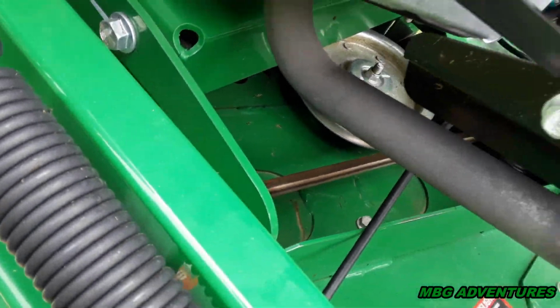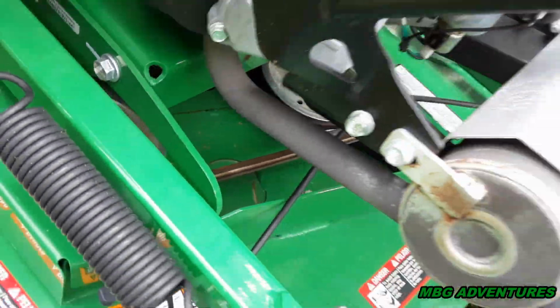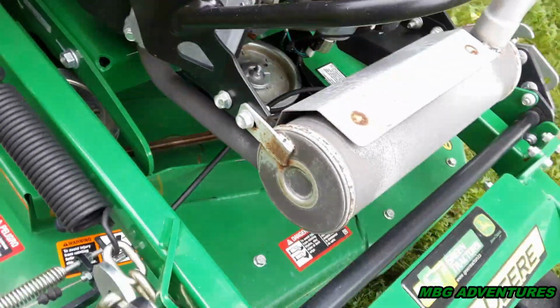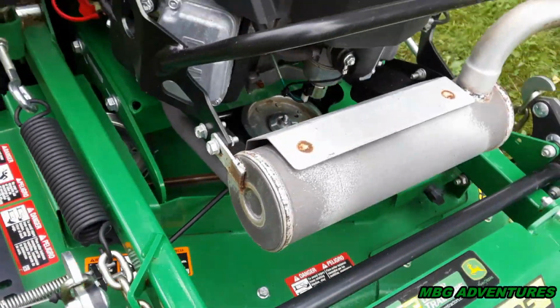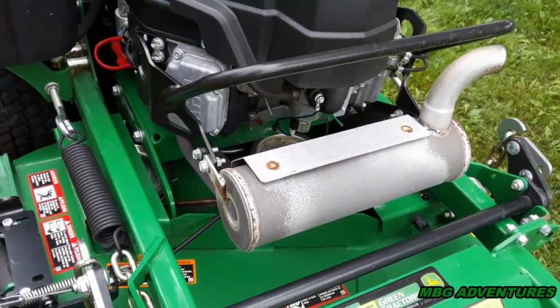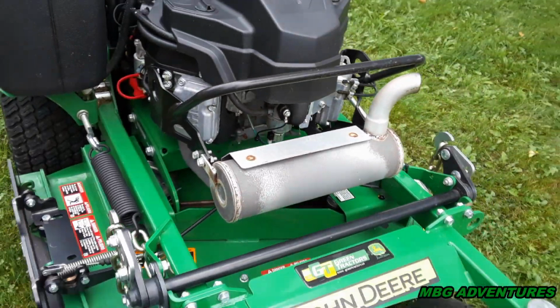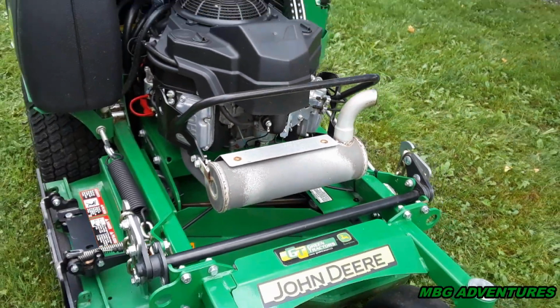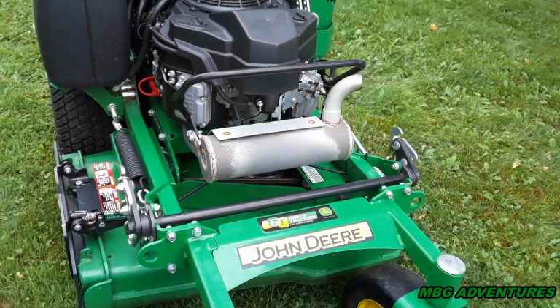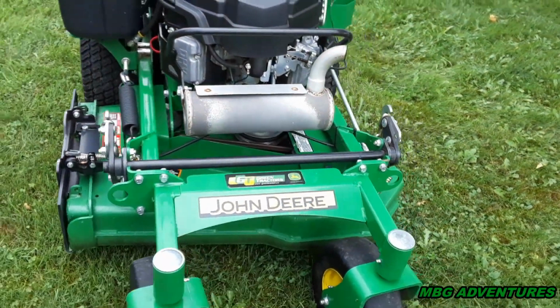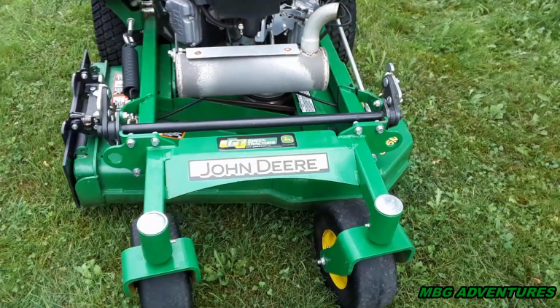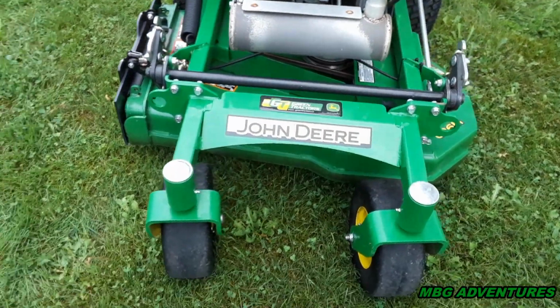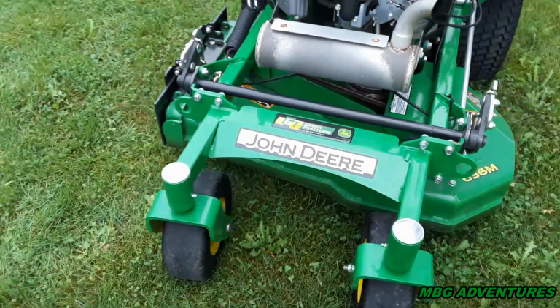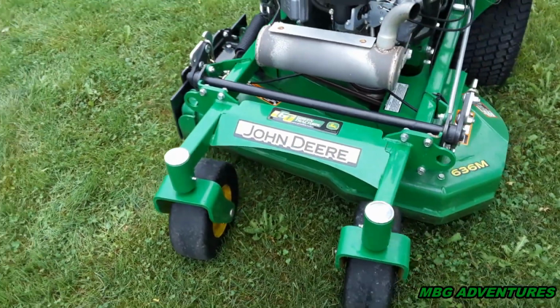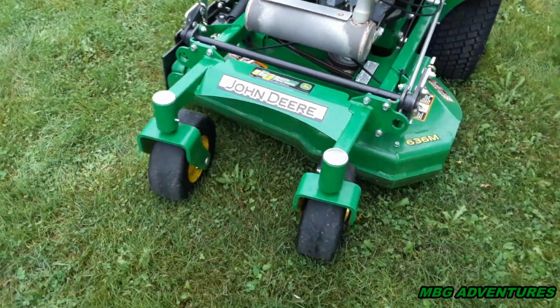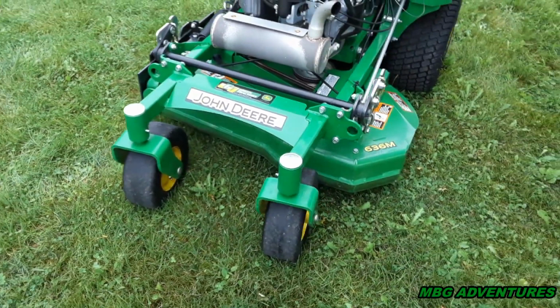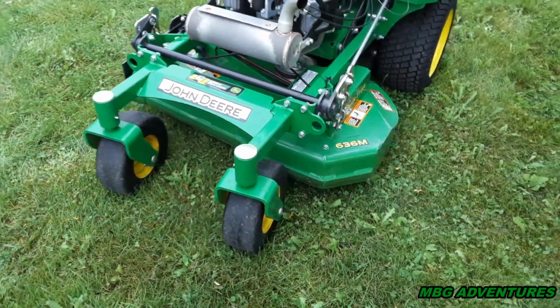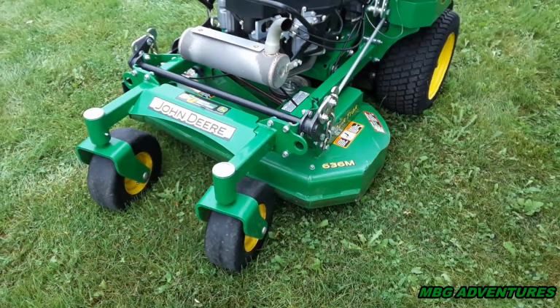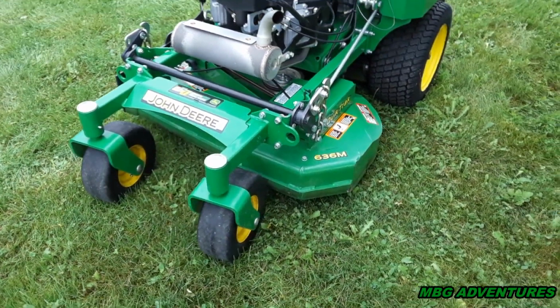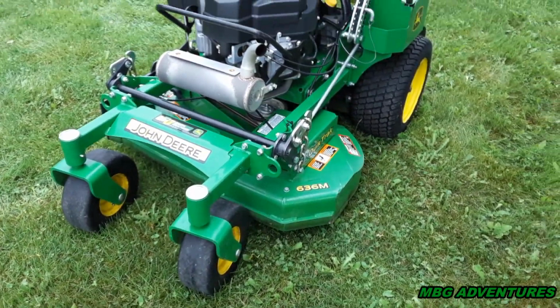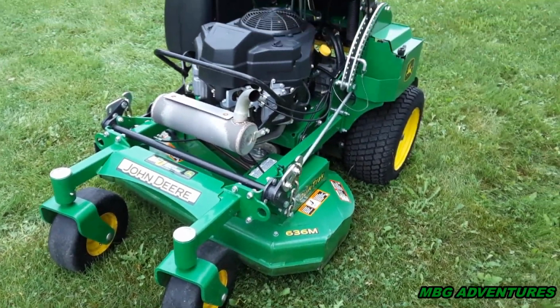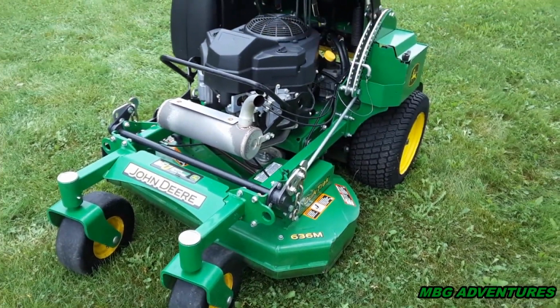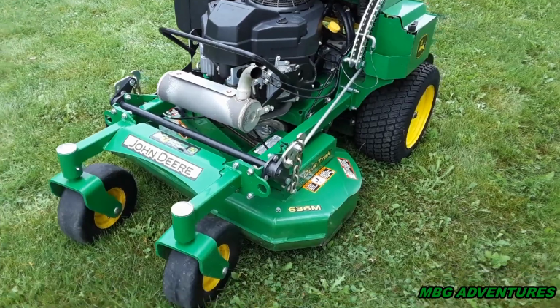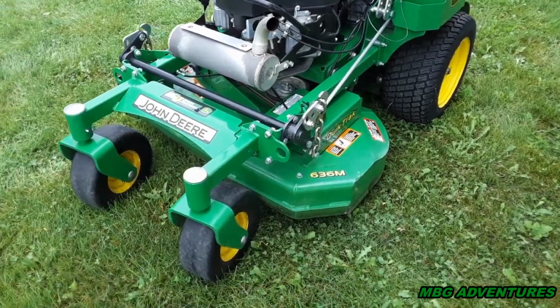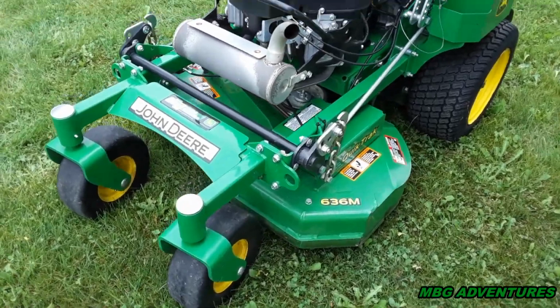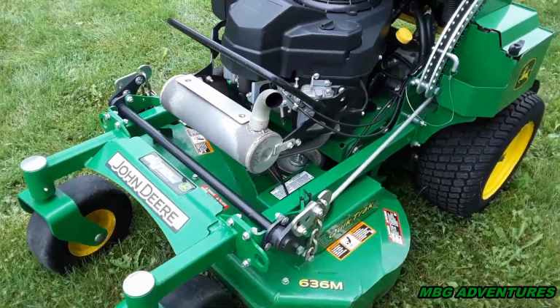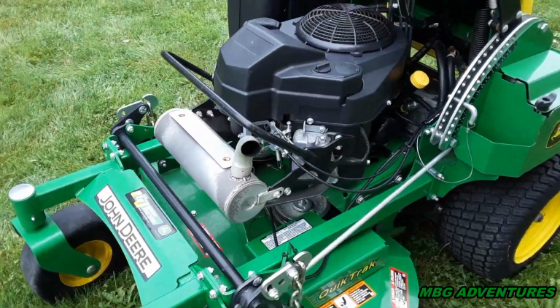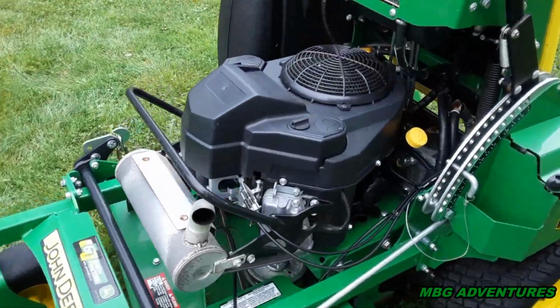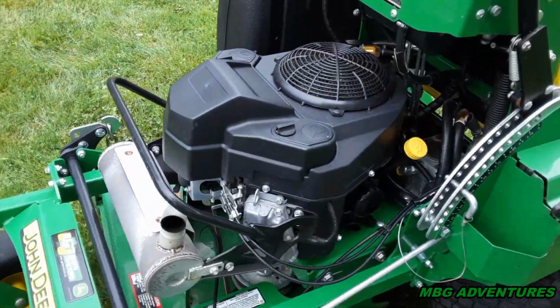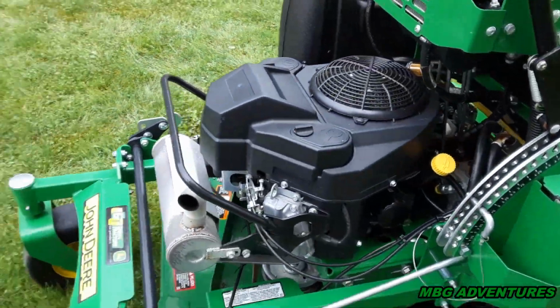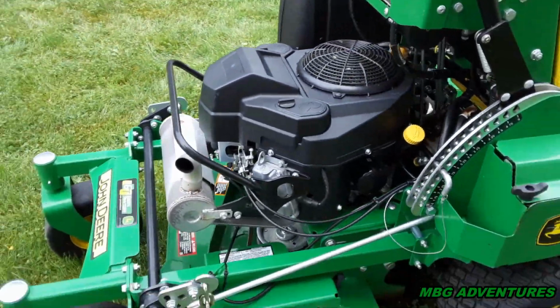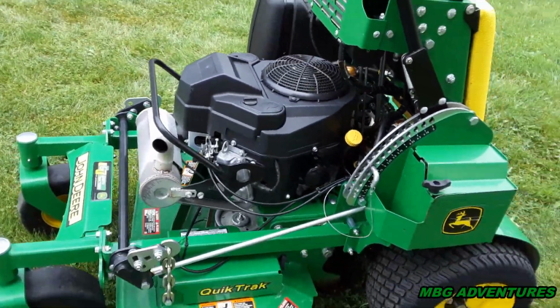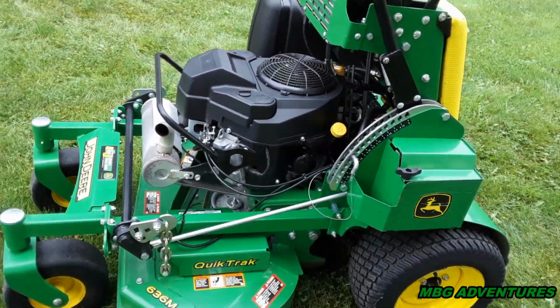I haven't replaced the belt yet — it's still in really good shape. We'll probably buy another belt just to have one on hand just in case. It's always good to have a spare, but all in all the machine is great.